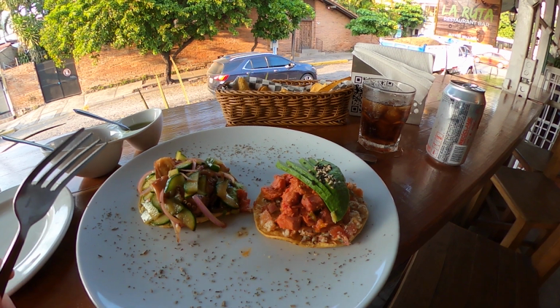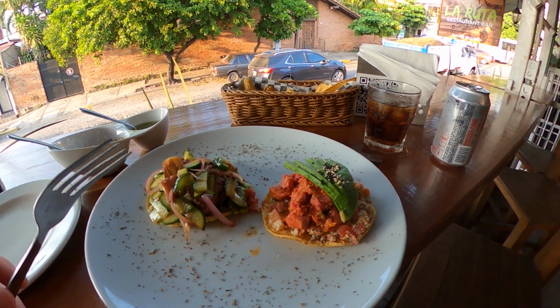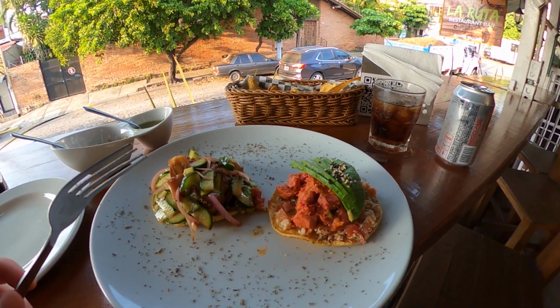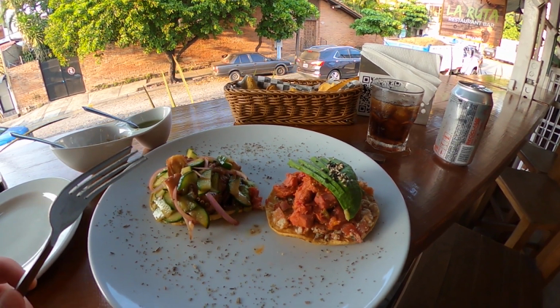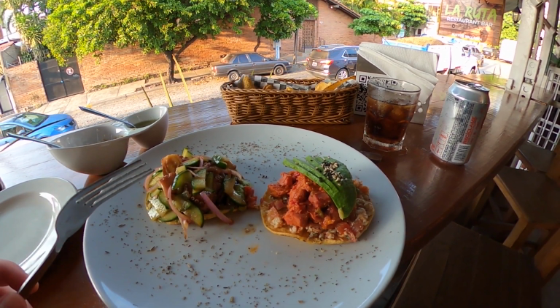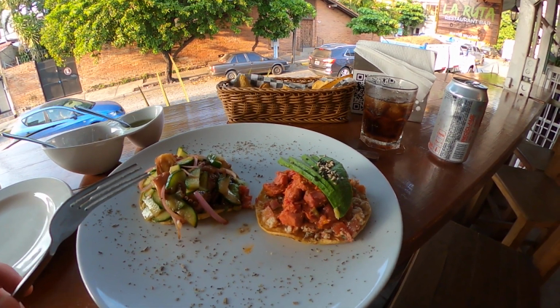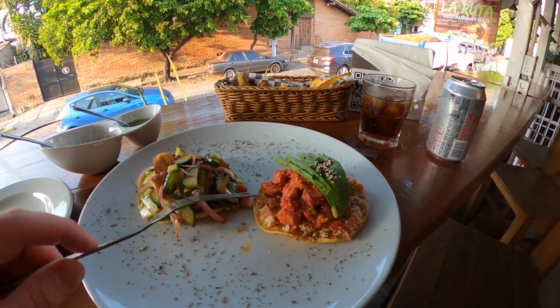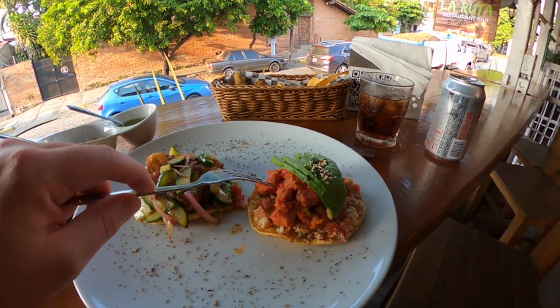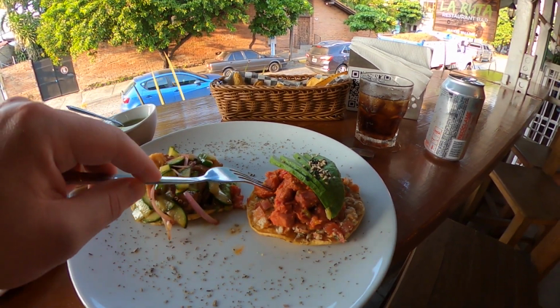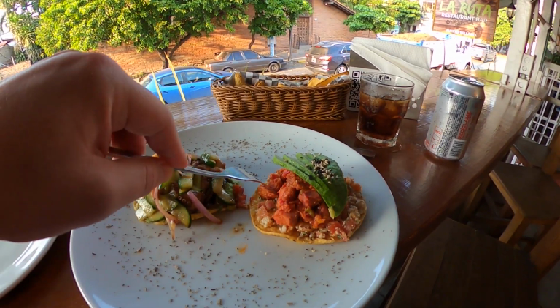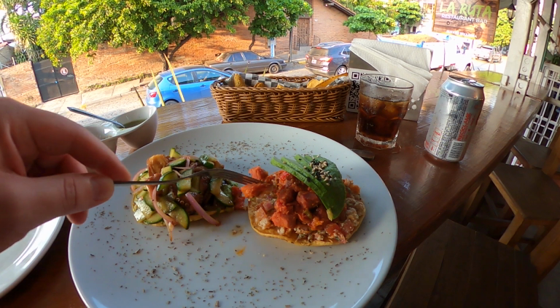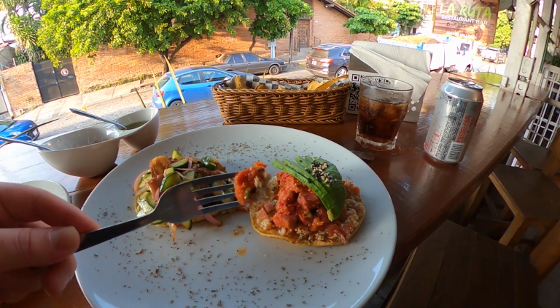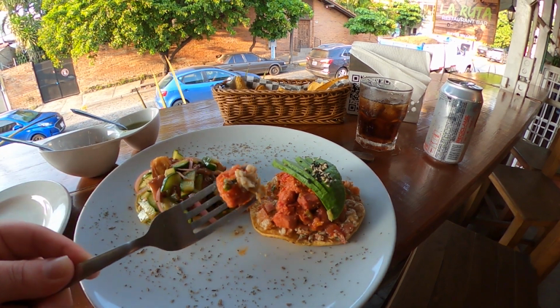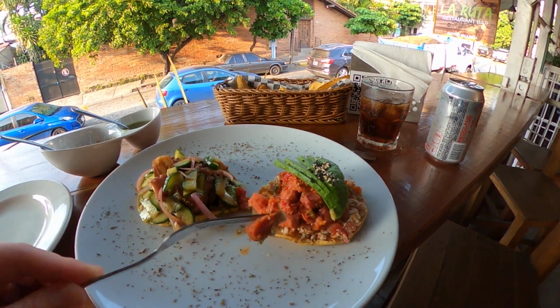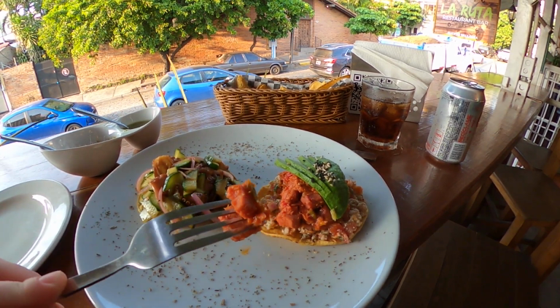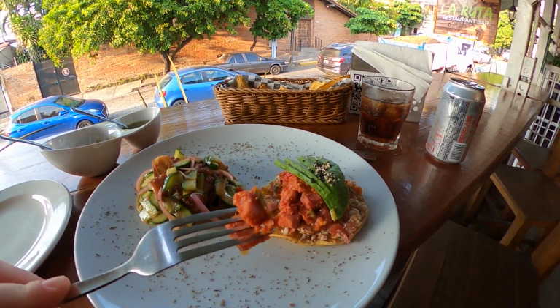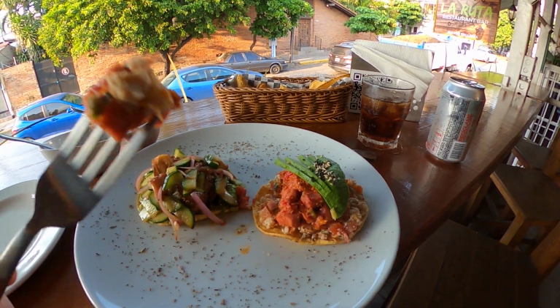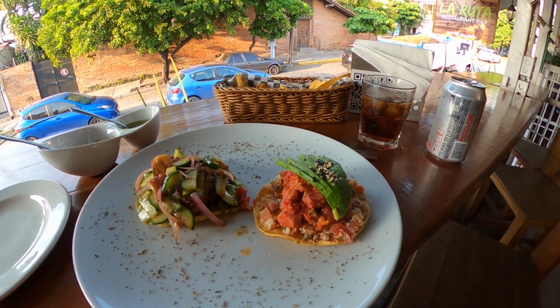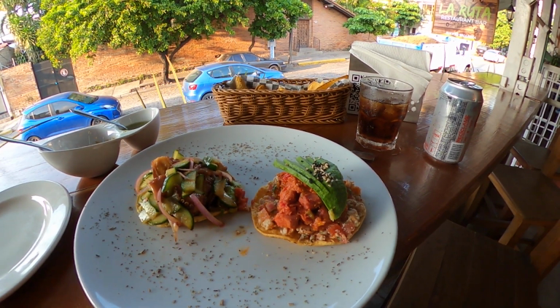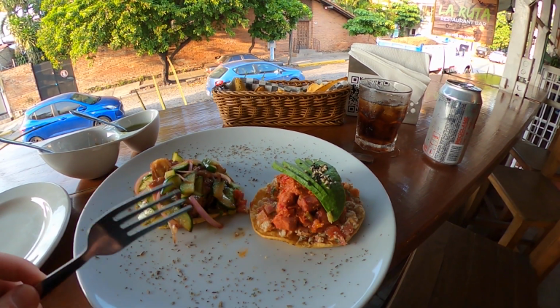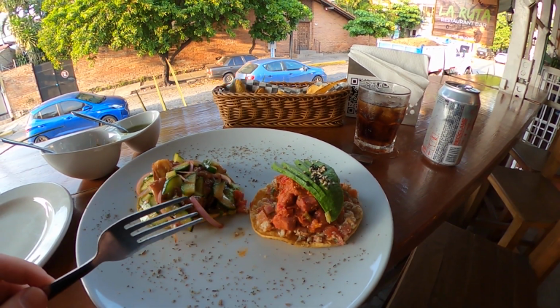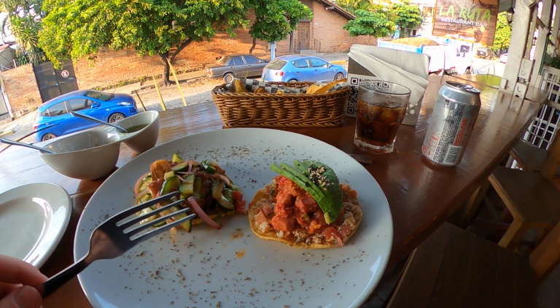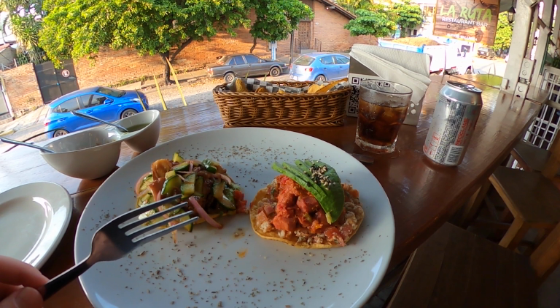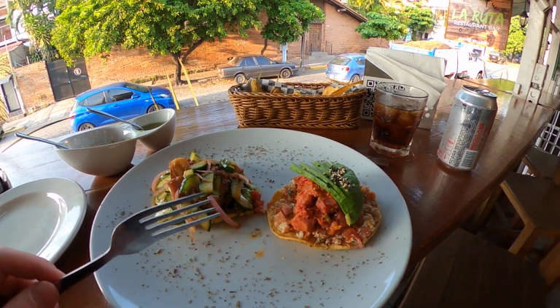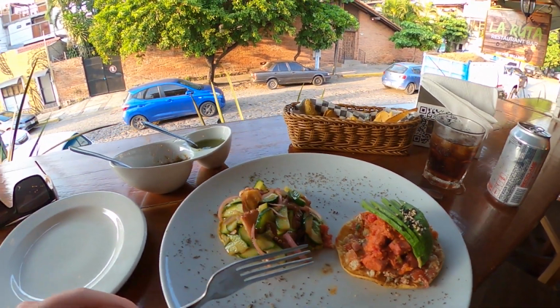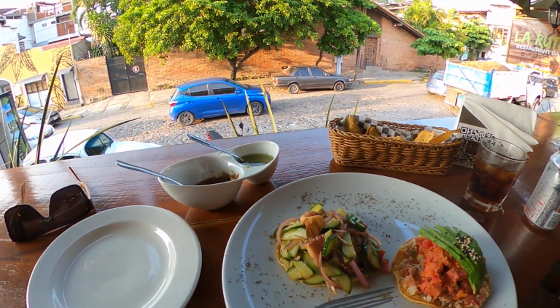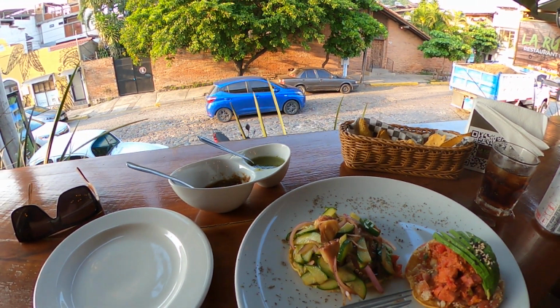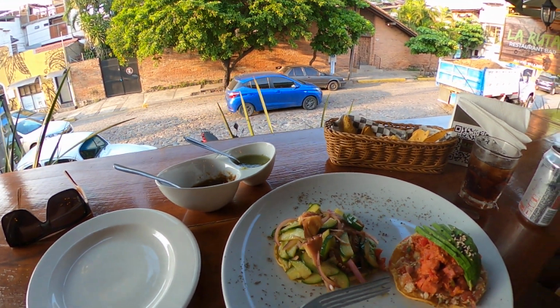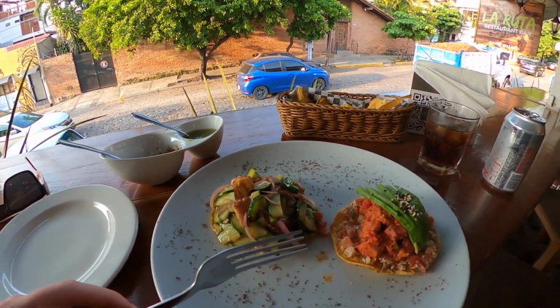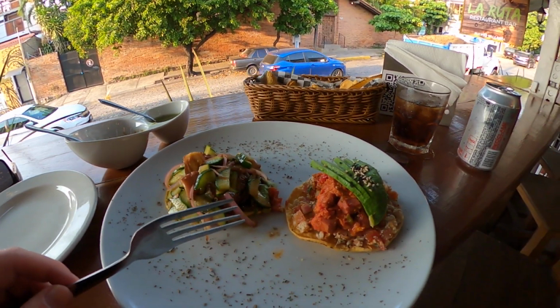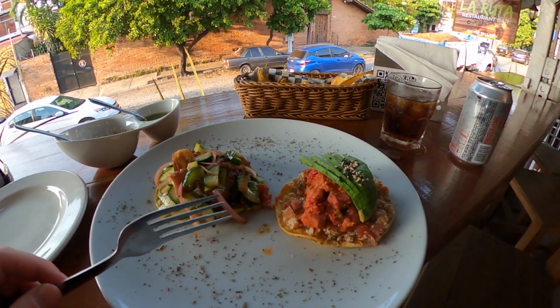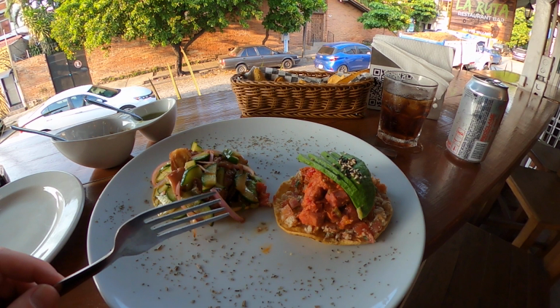Oh yeah. That's the ticket right there. And this Marlene — just a little bit of salsa on there. That's going to be my dinner tonight.